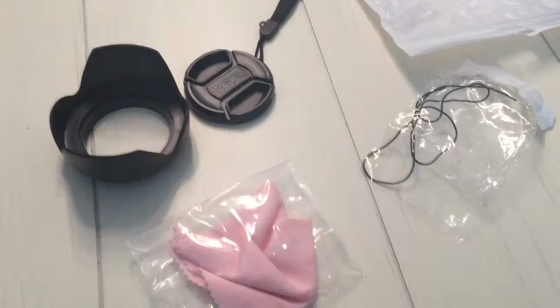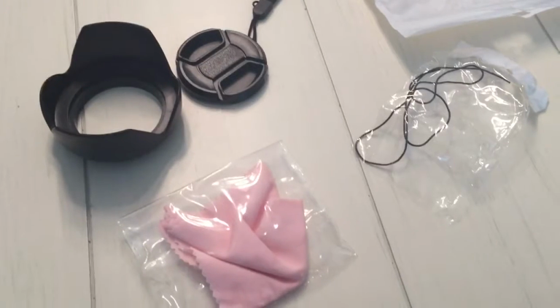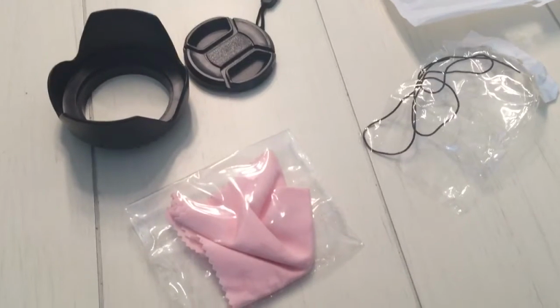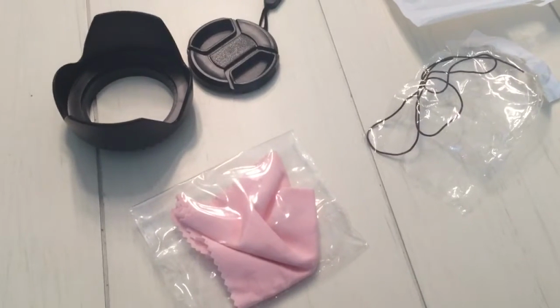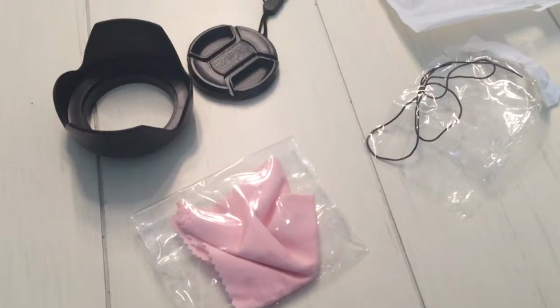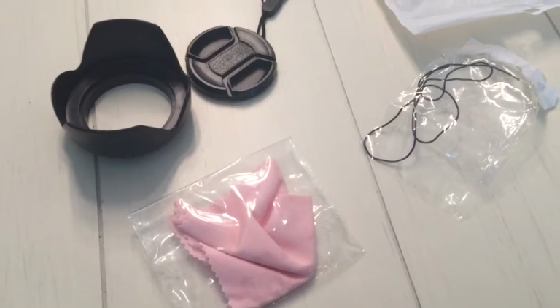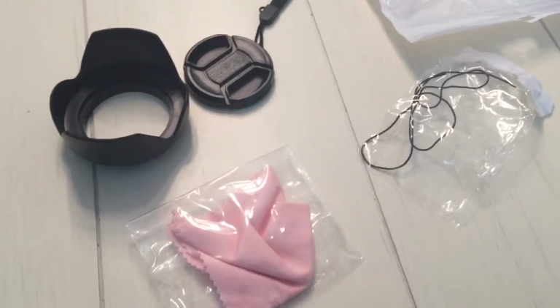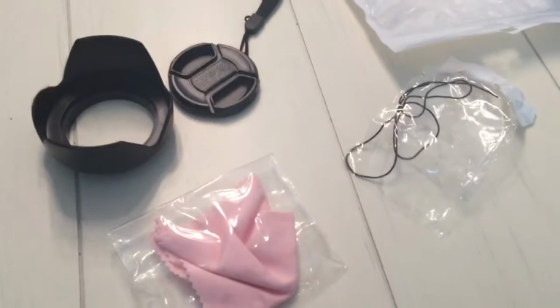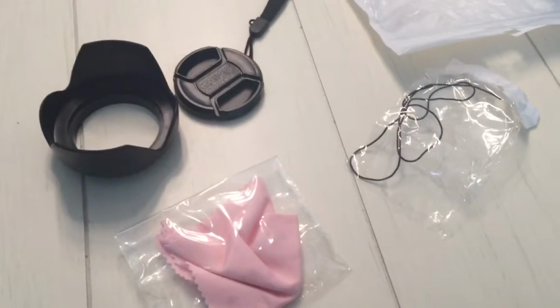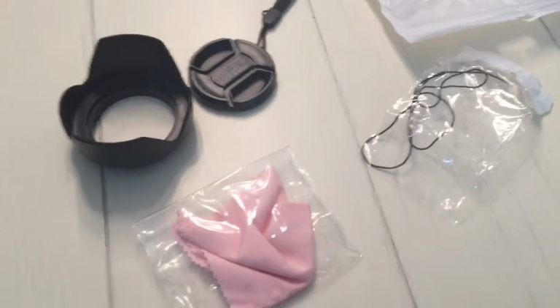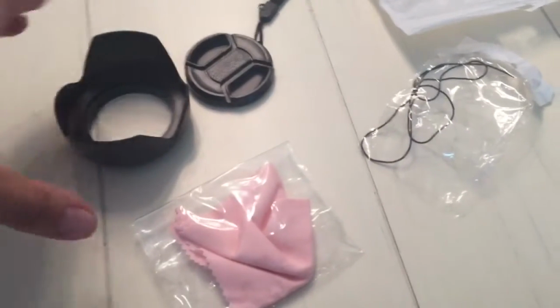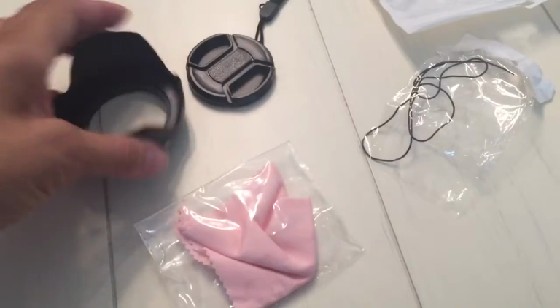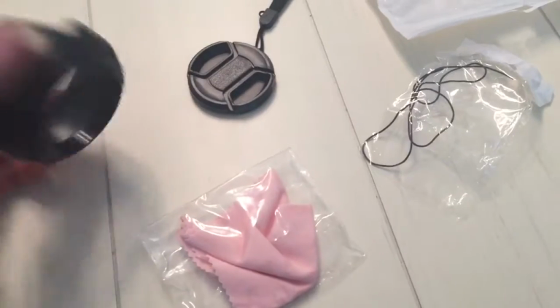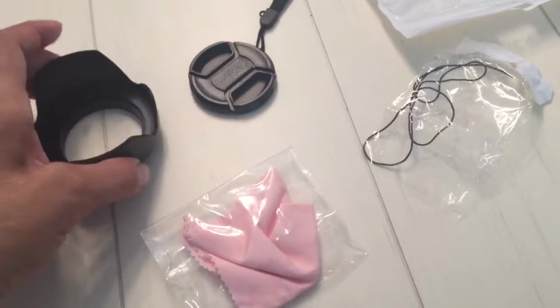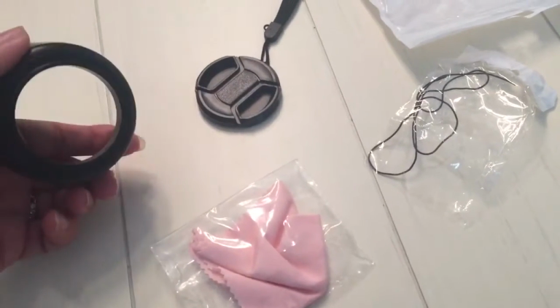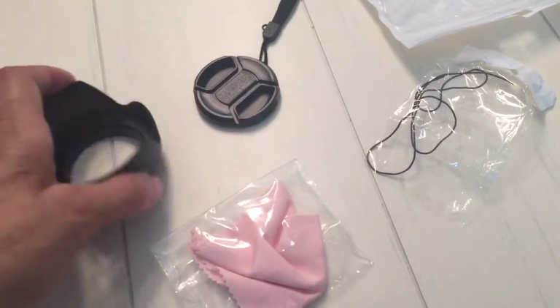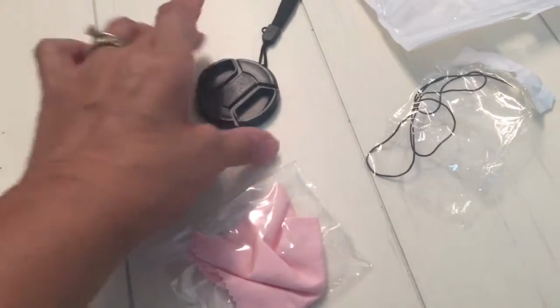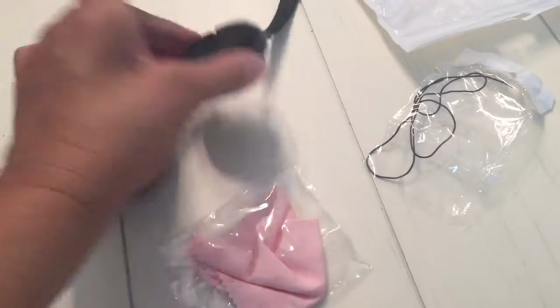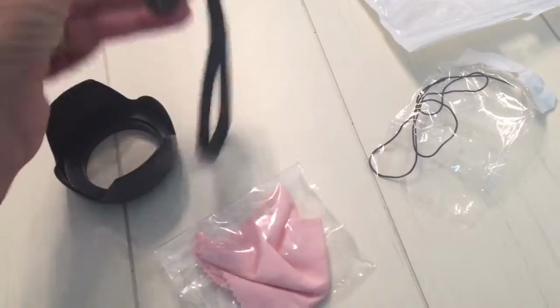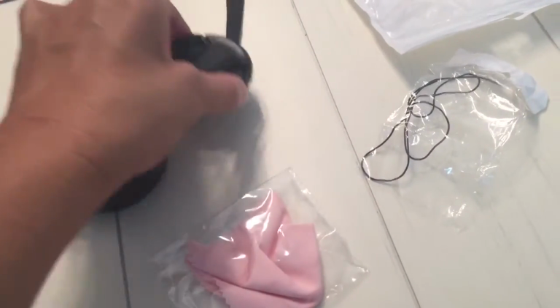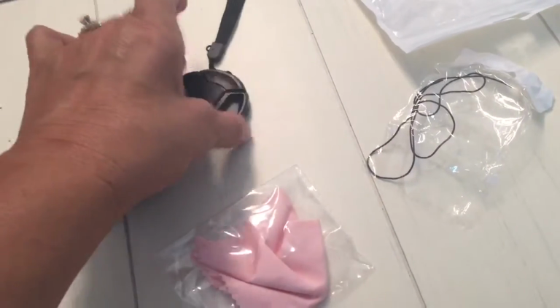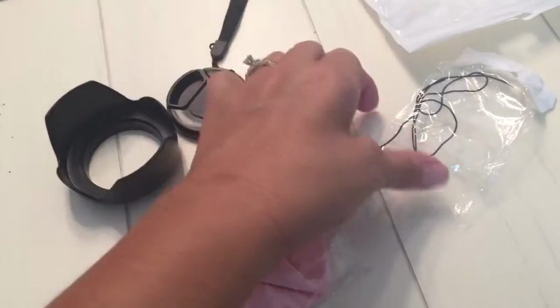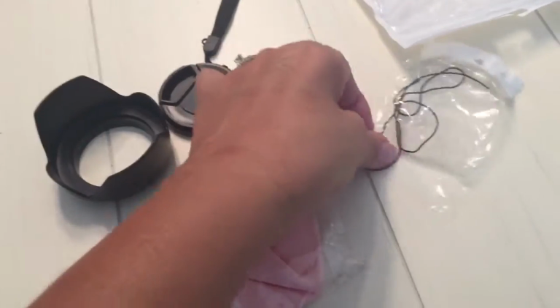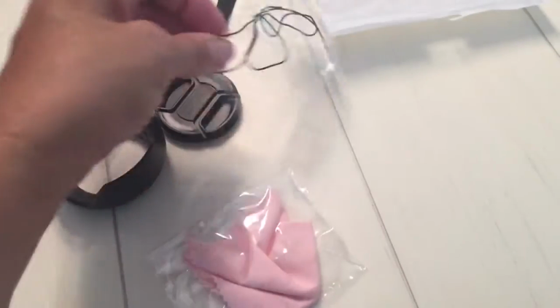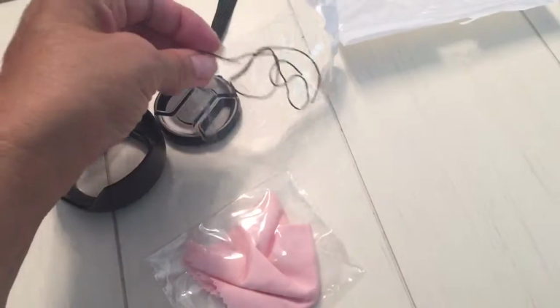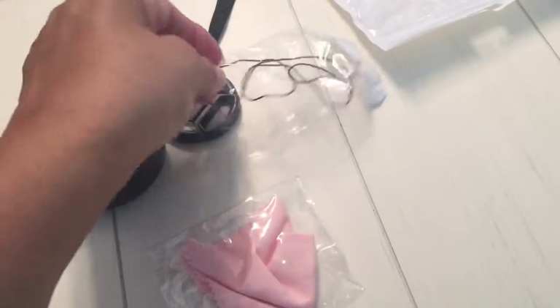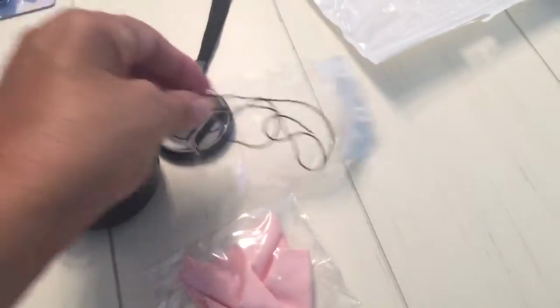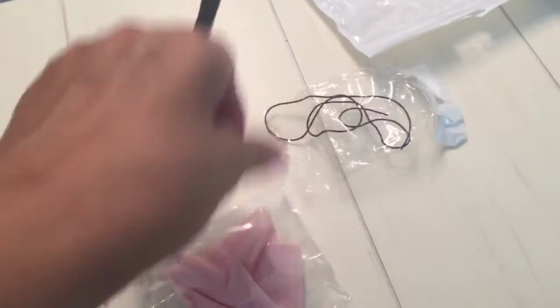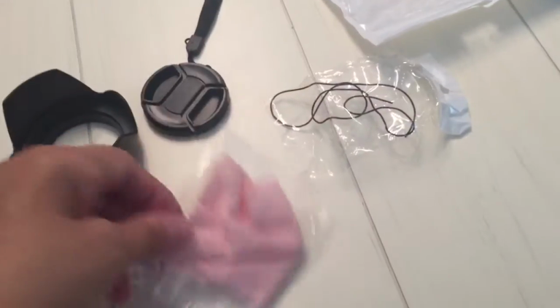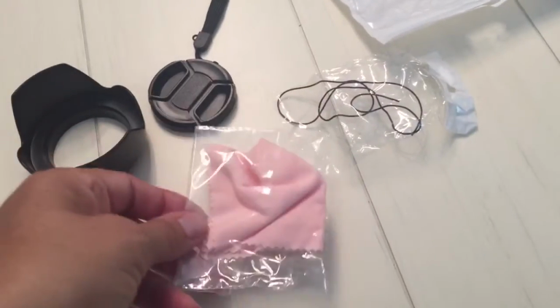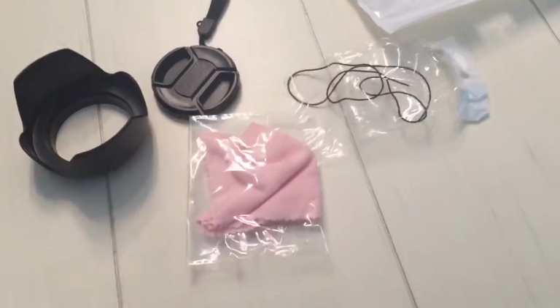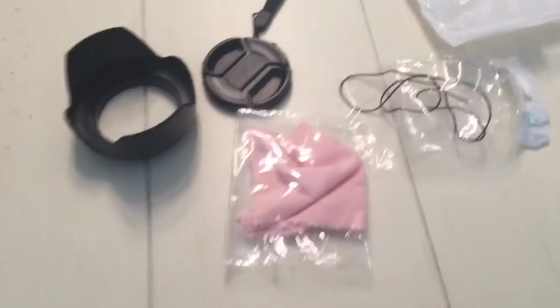Hi, Mary here from Just Plum Crazy. We're here with the Reversible Tulip Flower Lens Hood. It comes with the hood, it comes with the cover, it comes with the strap to hold the cover on, and it comes with a microfiber cleaning cloth.